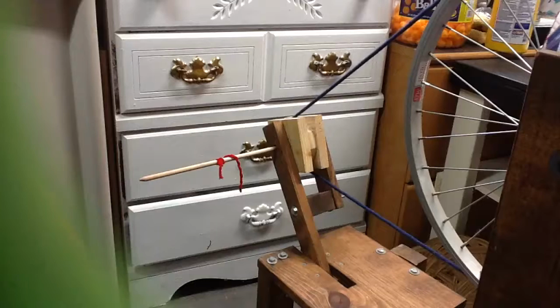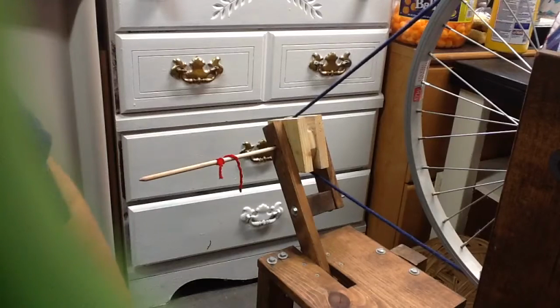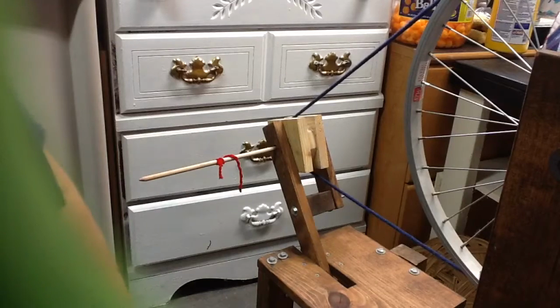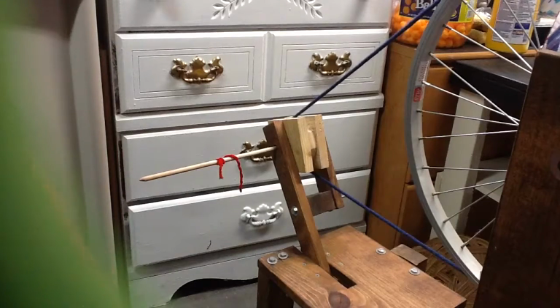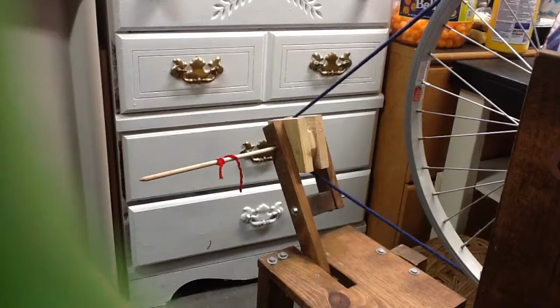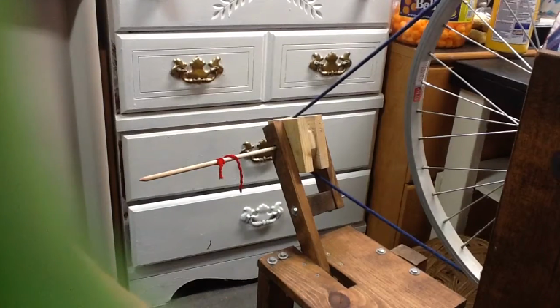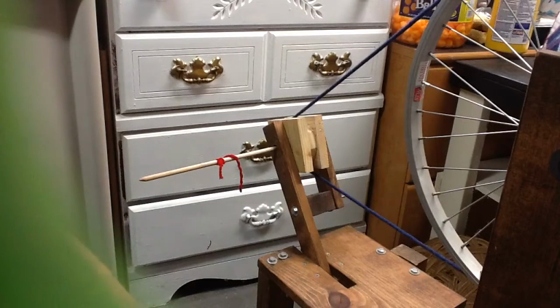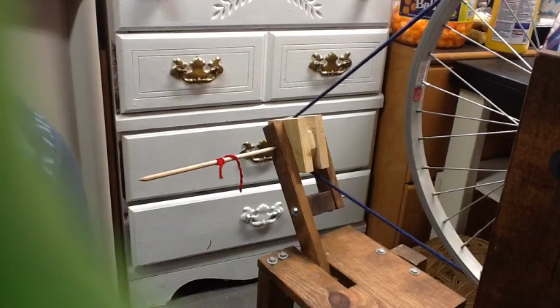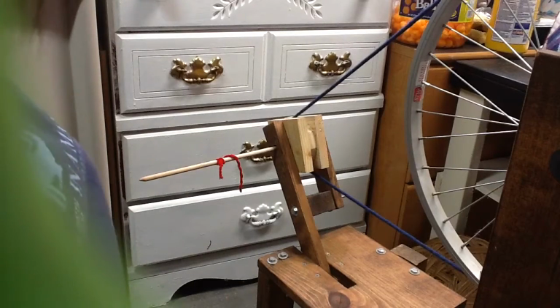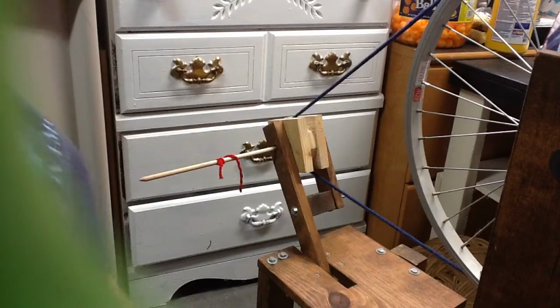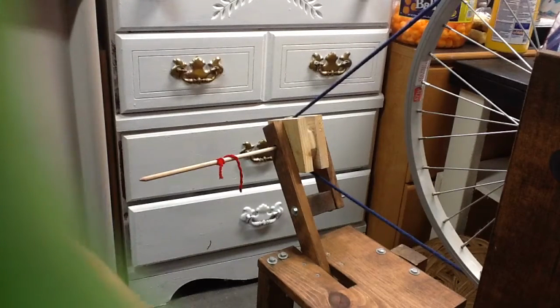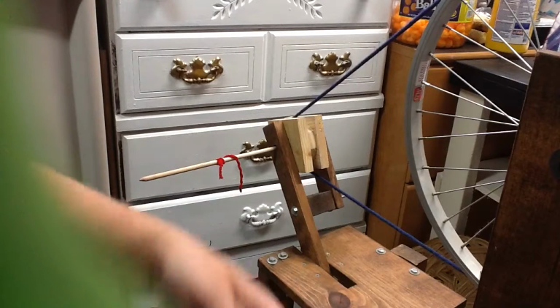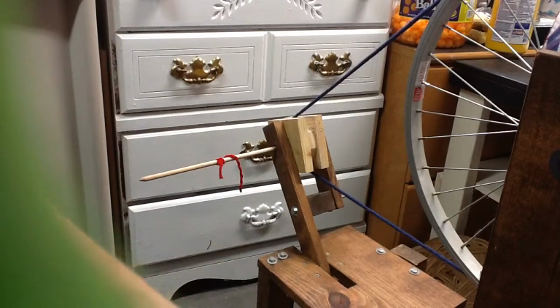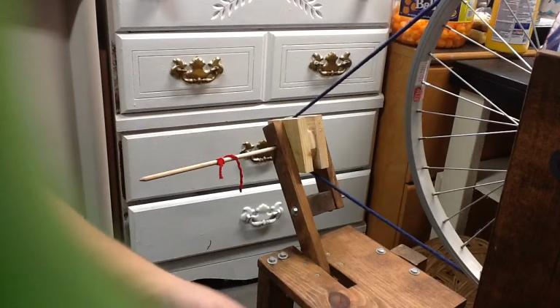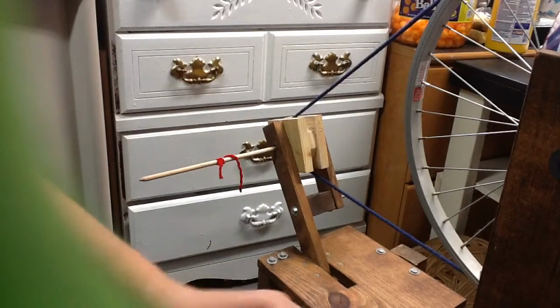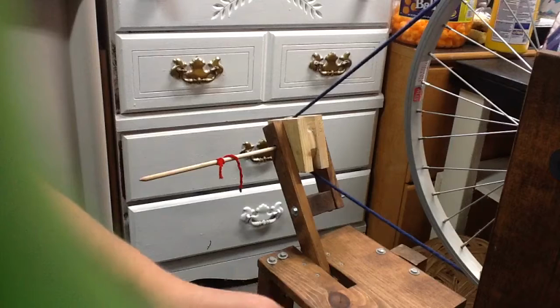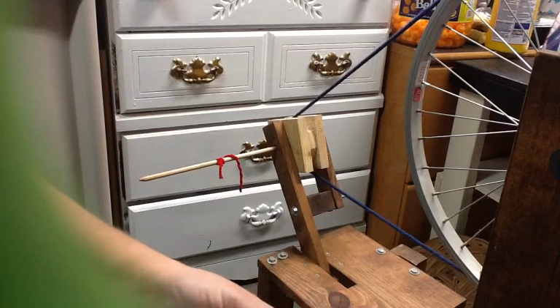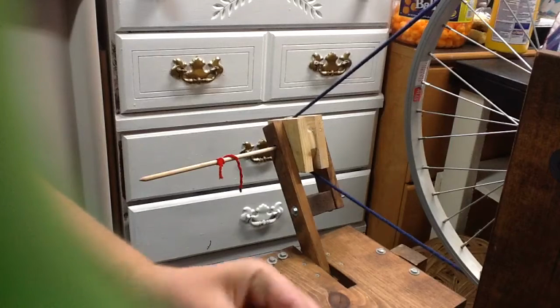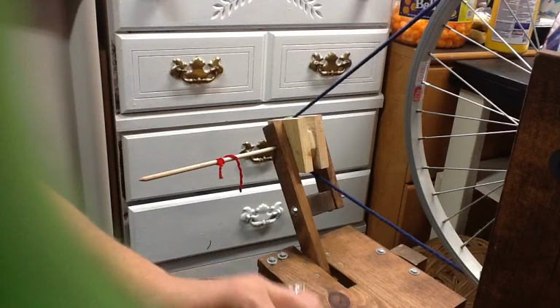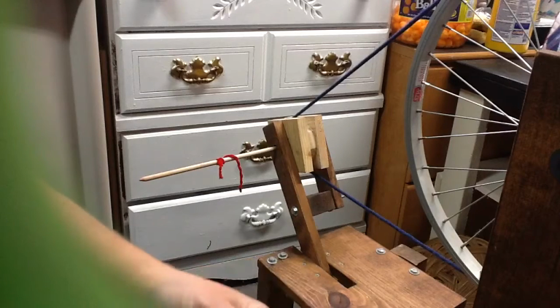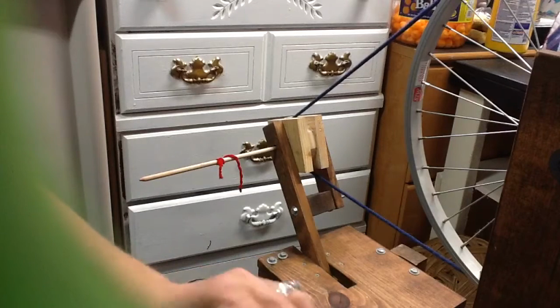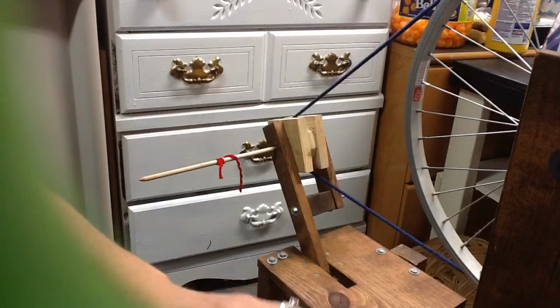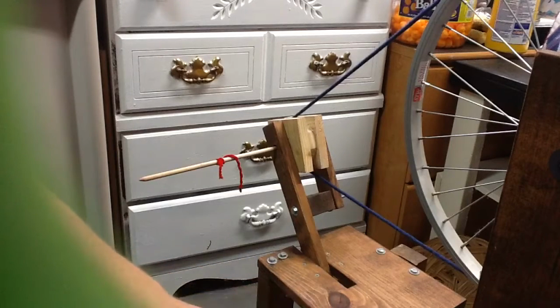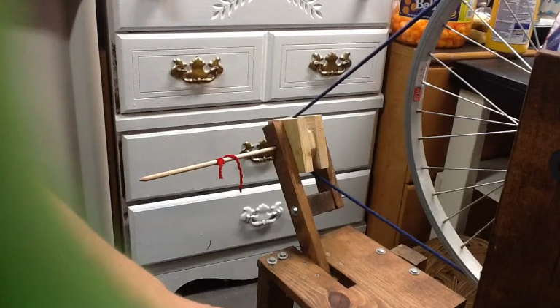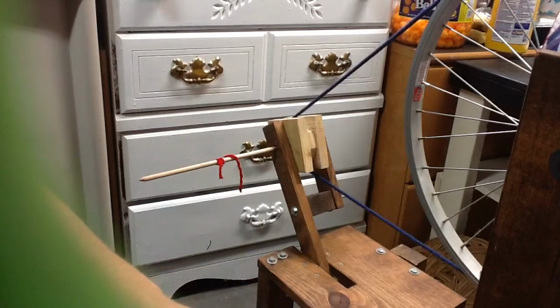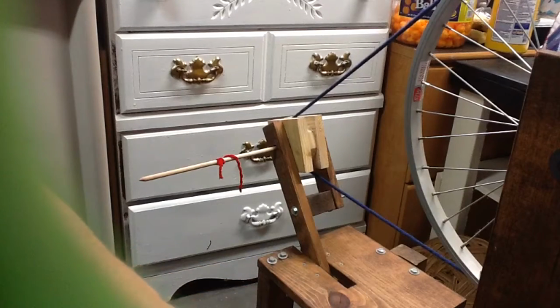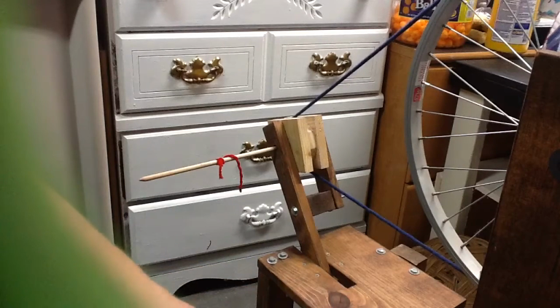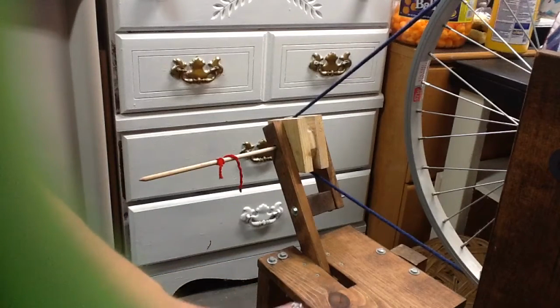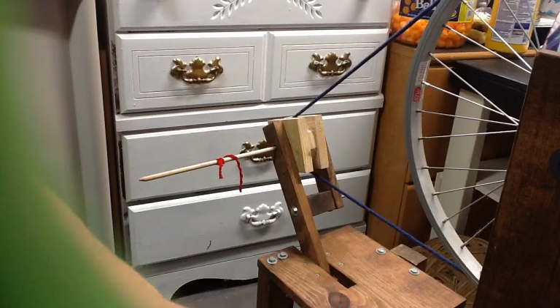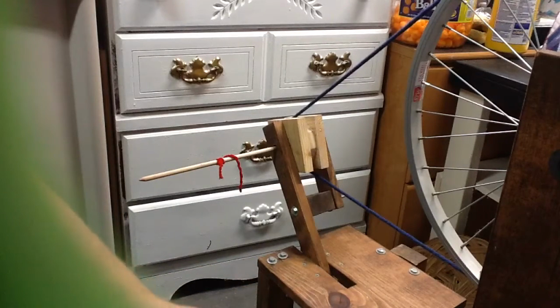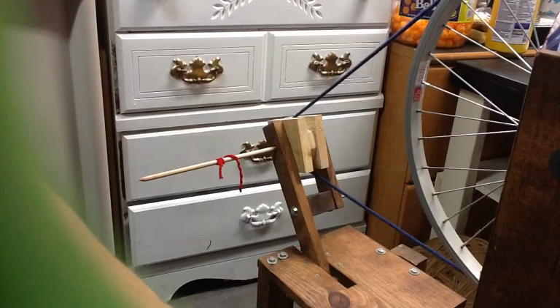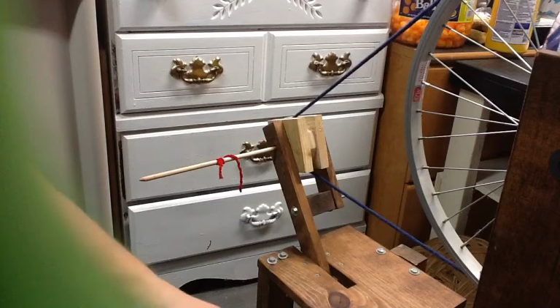Hi gang, welcome back to Corner Cupboard. I was asked if I would do a short video on plying and then what to do with it once you're done plying it.